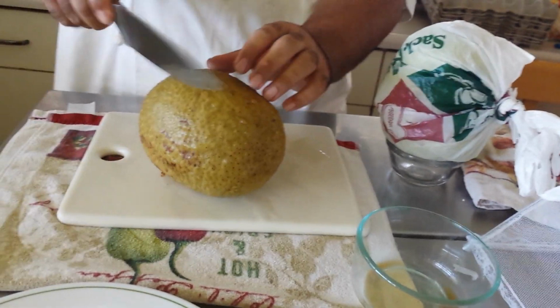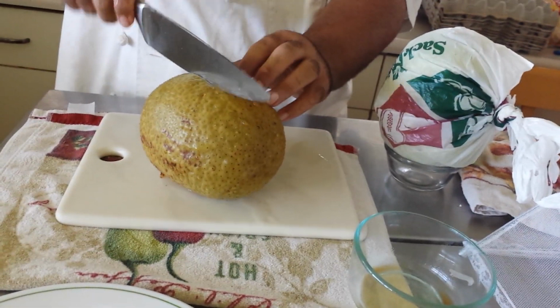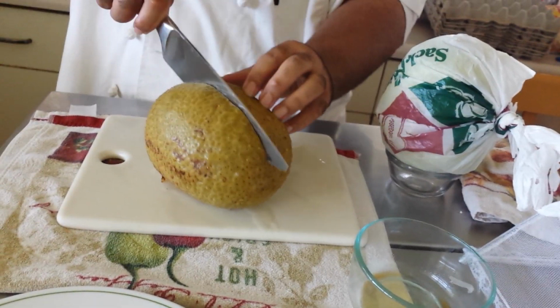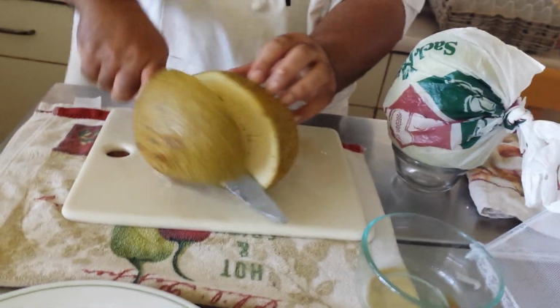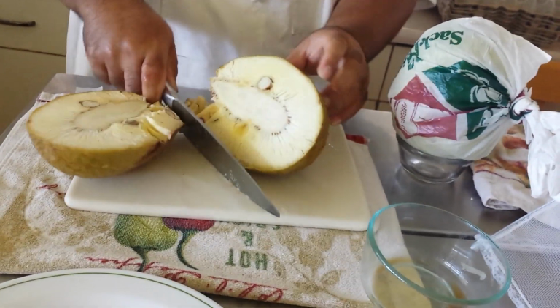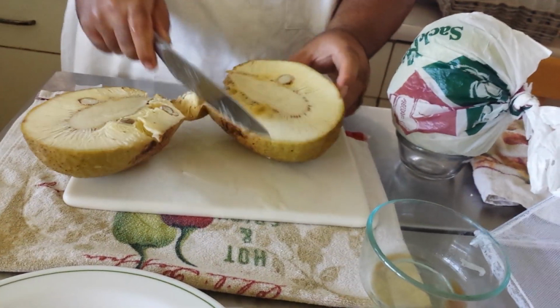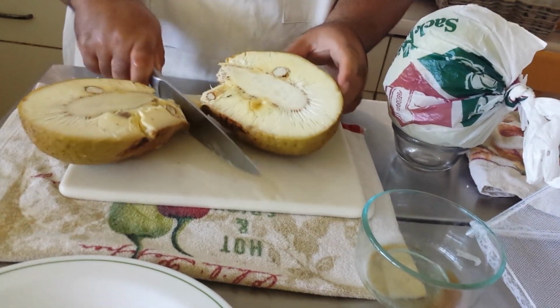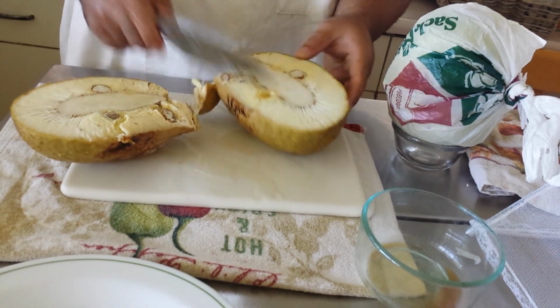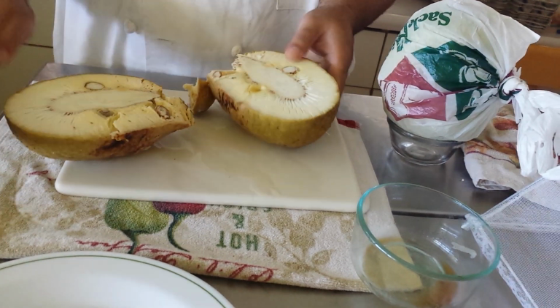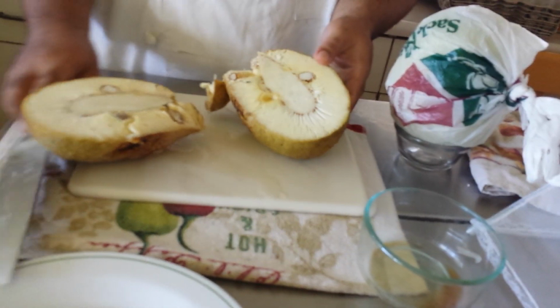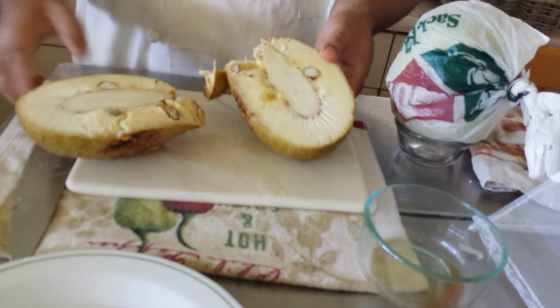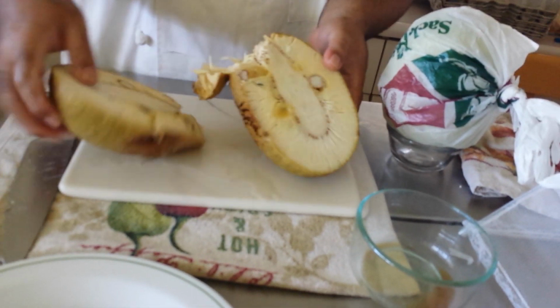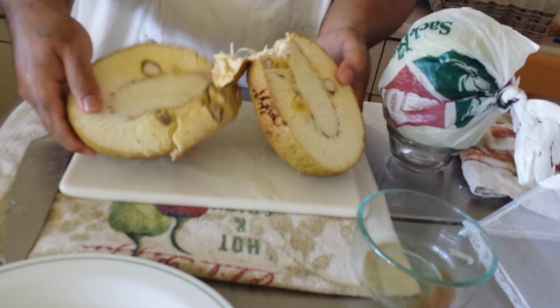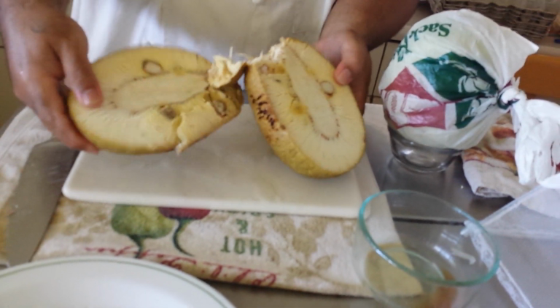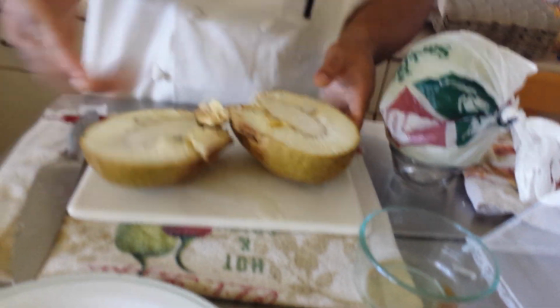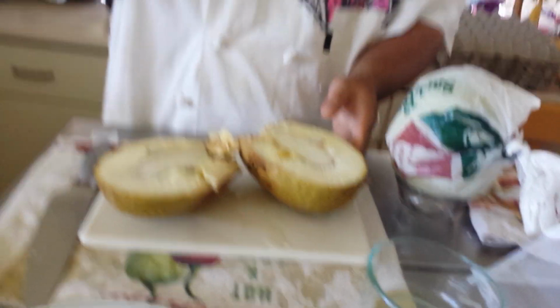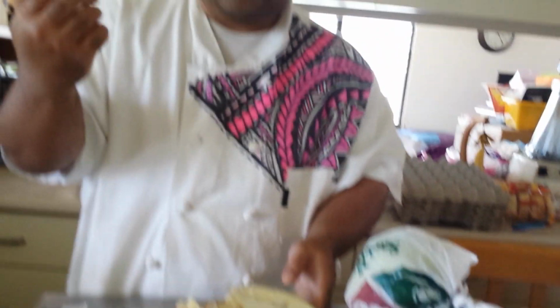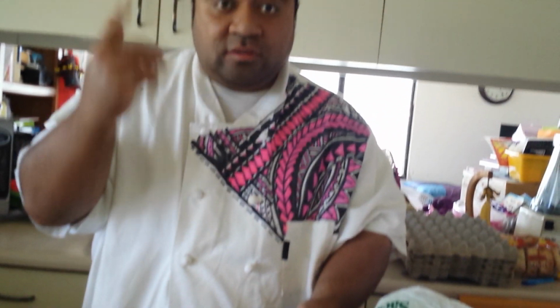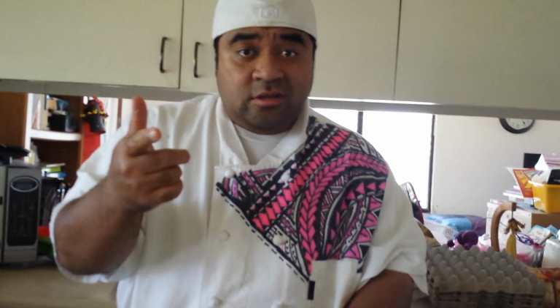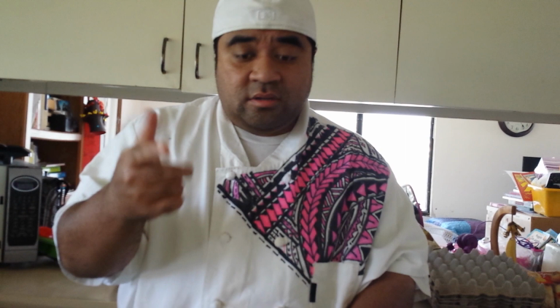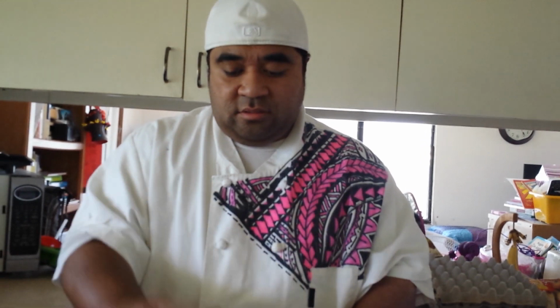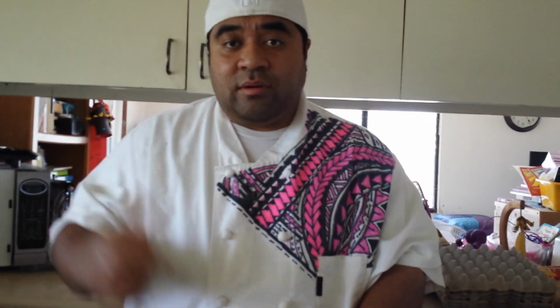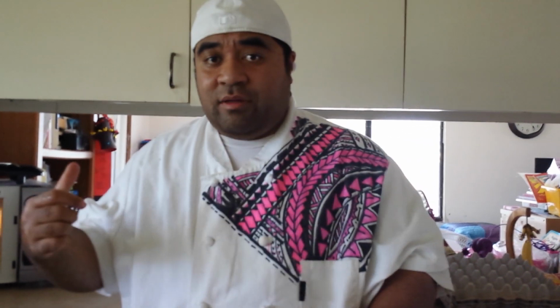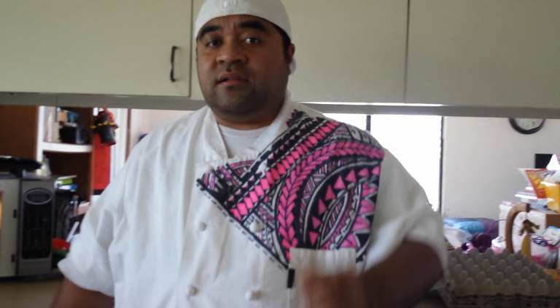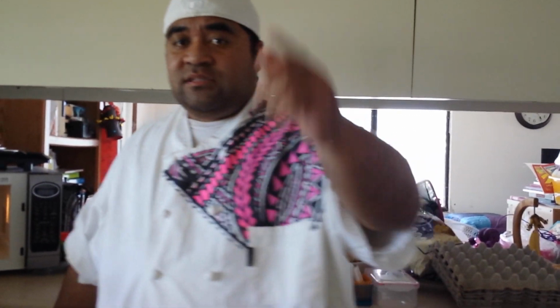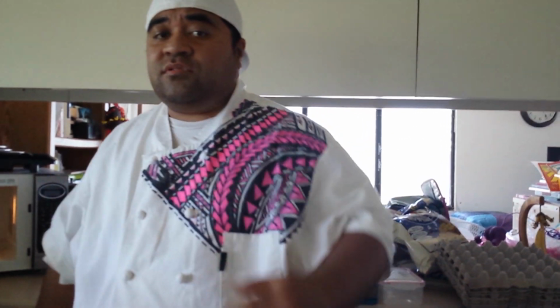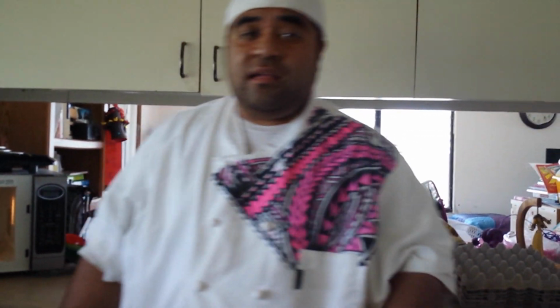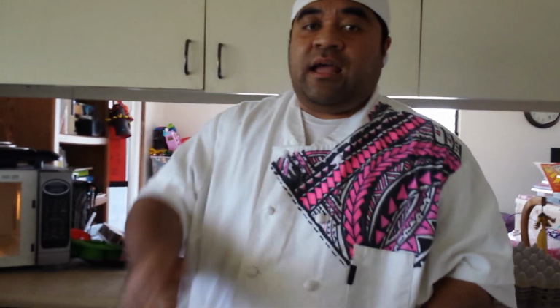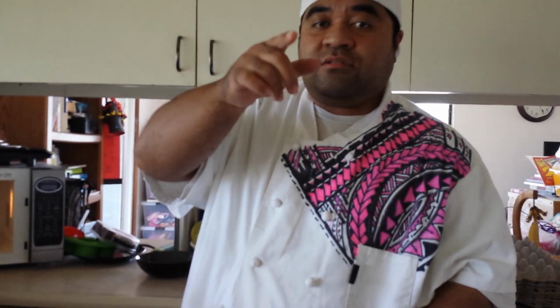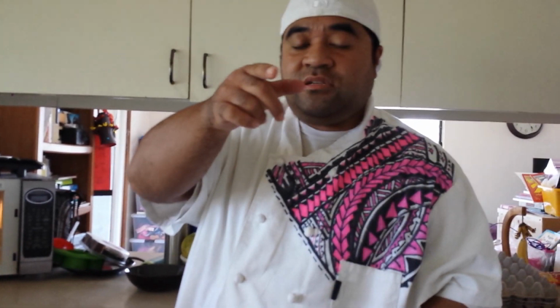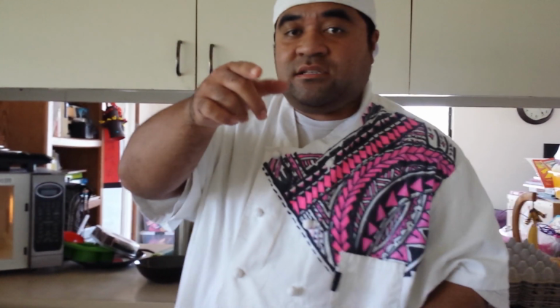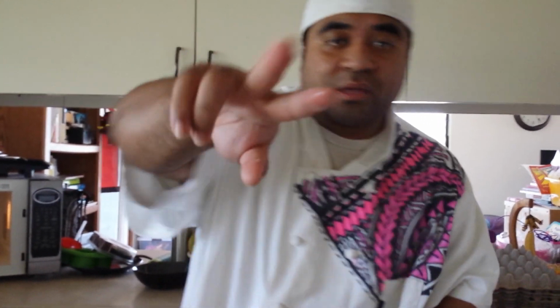You want to cut it nice and soft, just like that. So that's how you cook ulu in the microwave. That's my tip for today. I'll see you till the next tip. Peace.